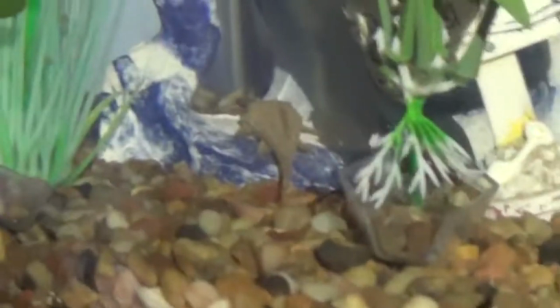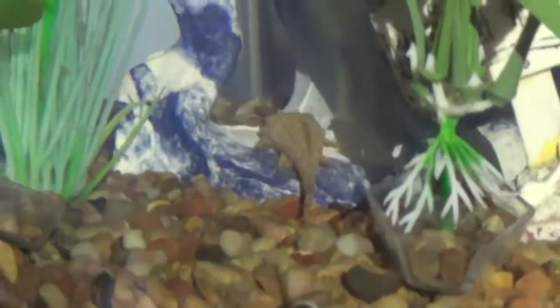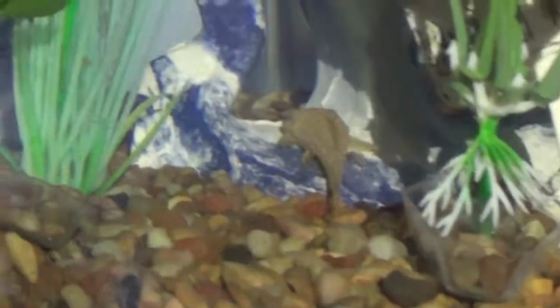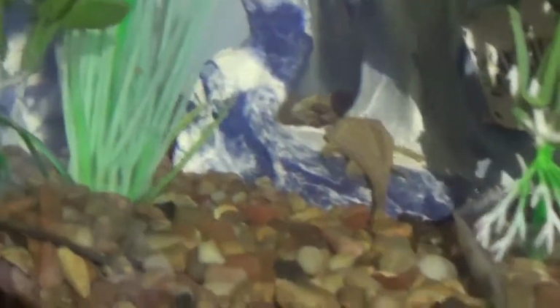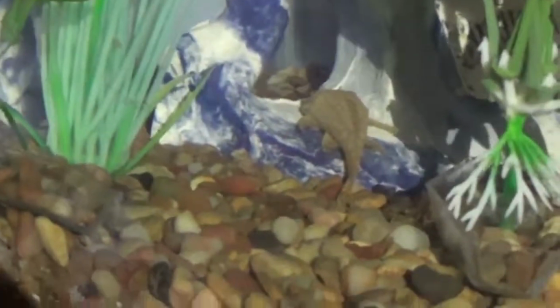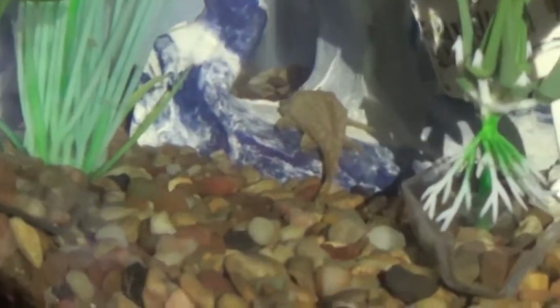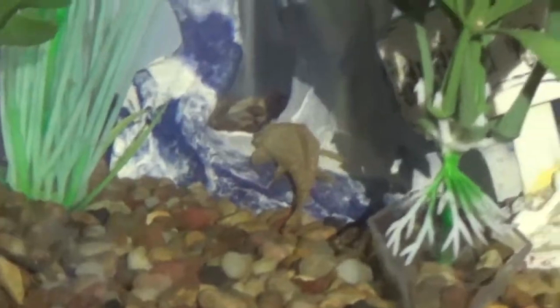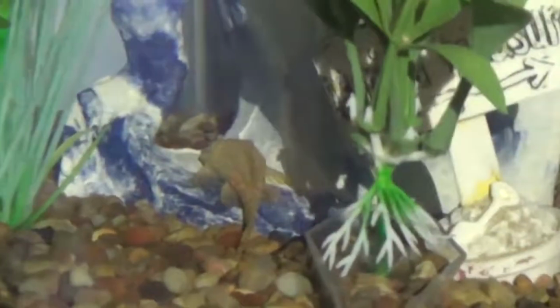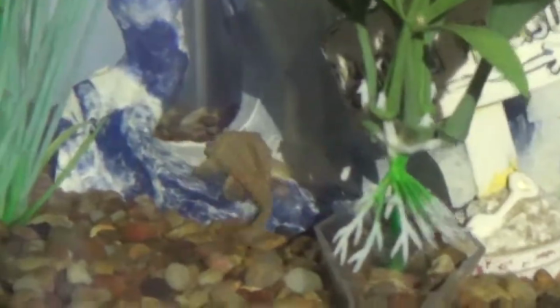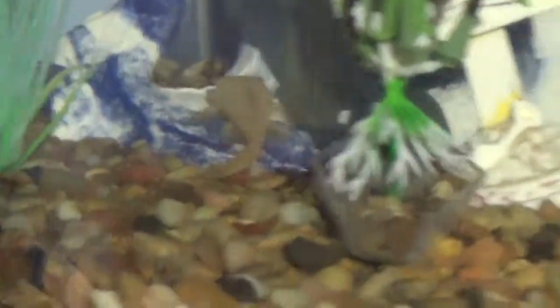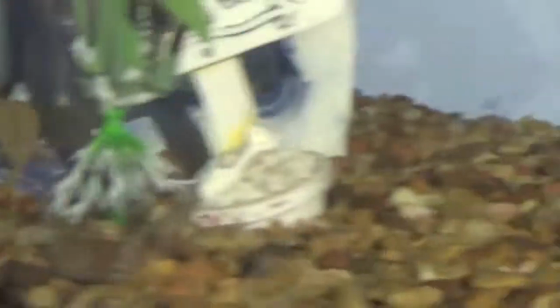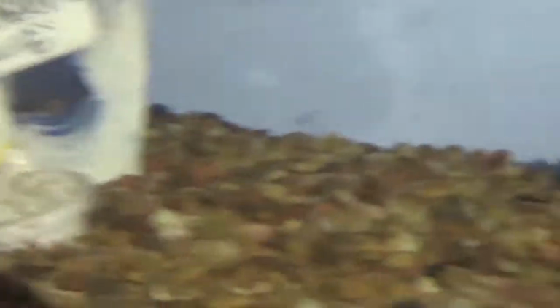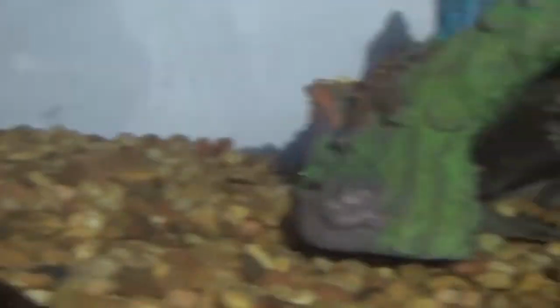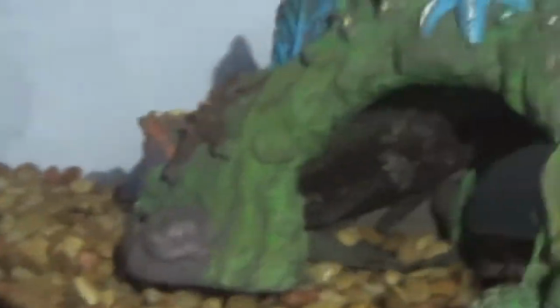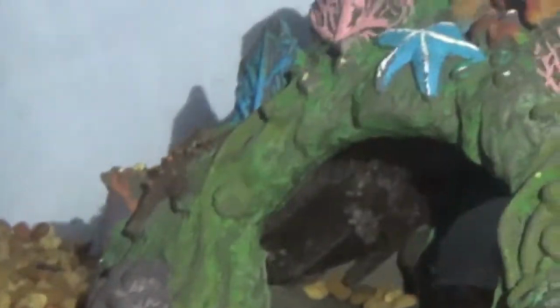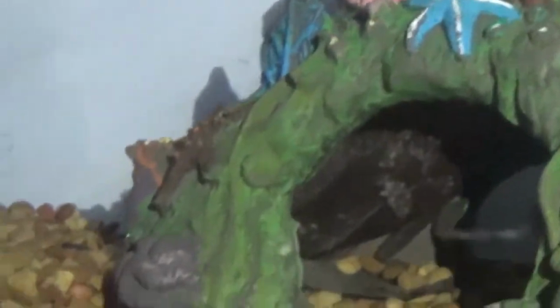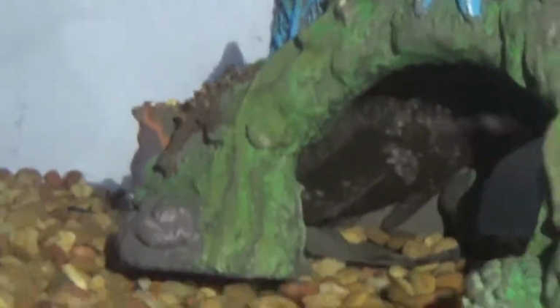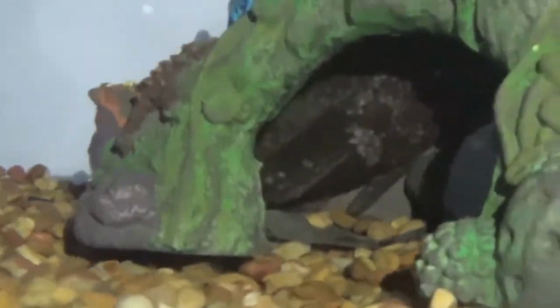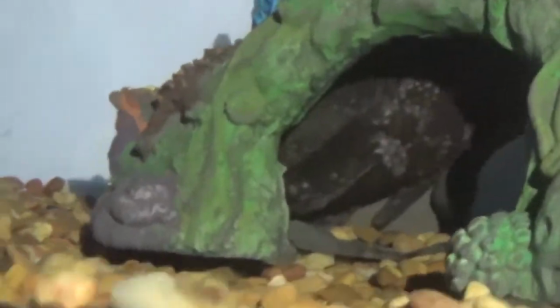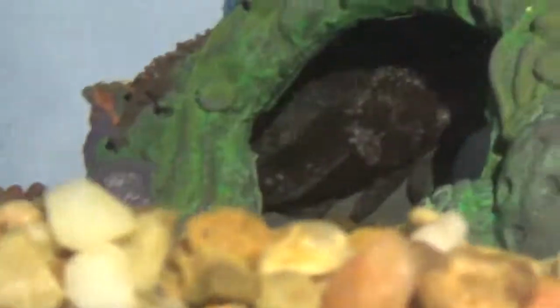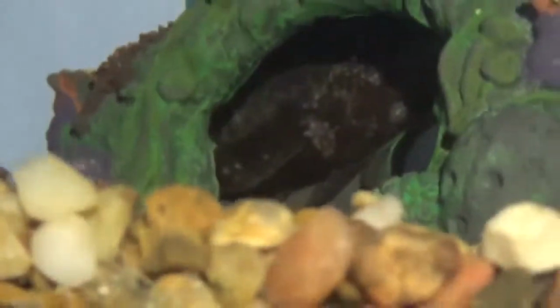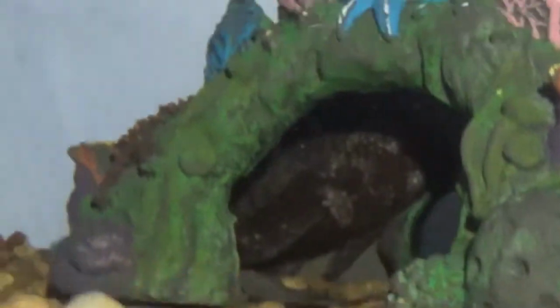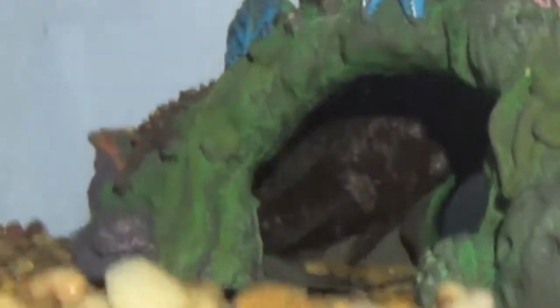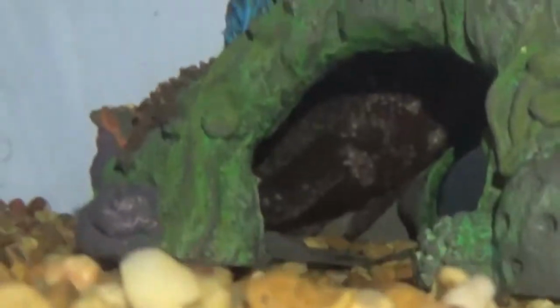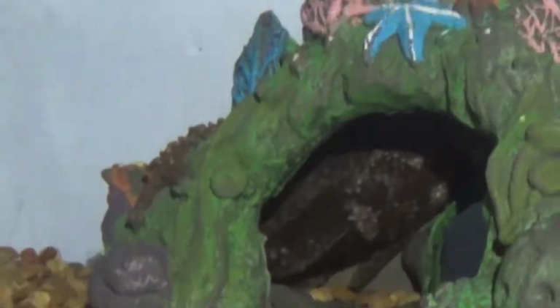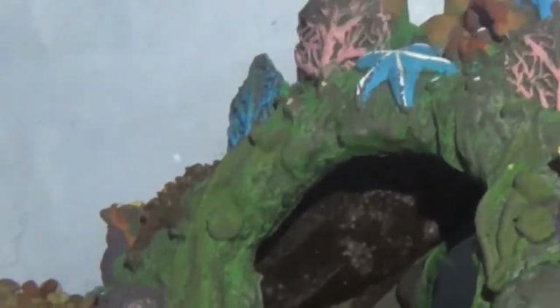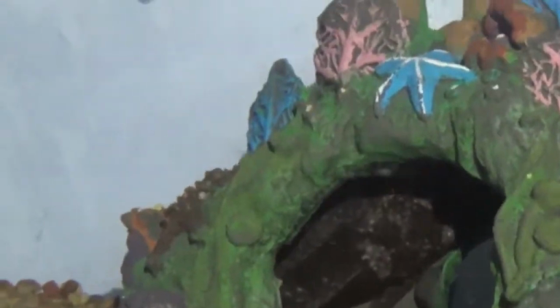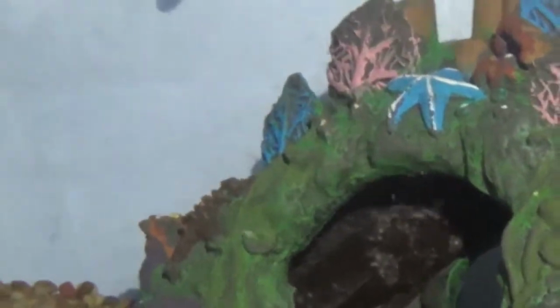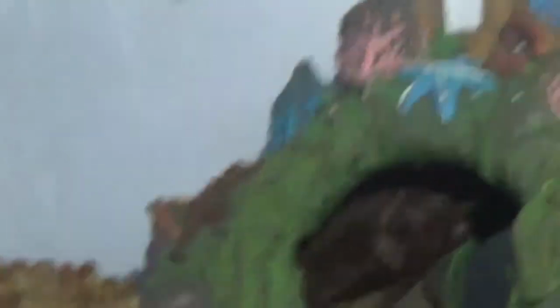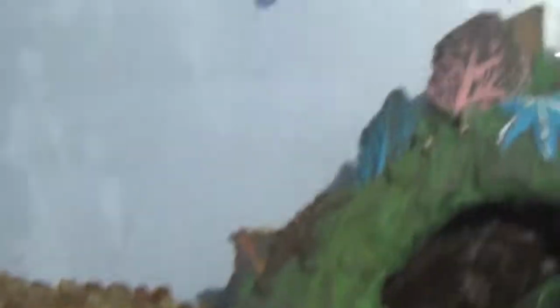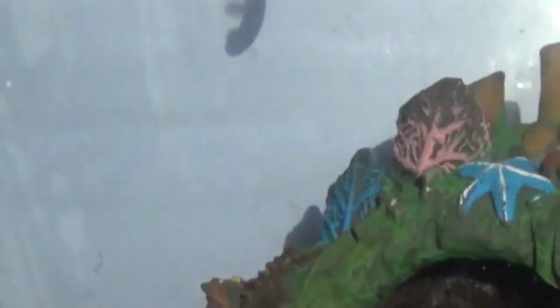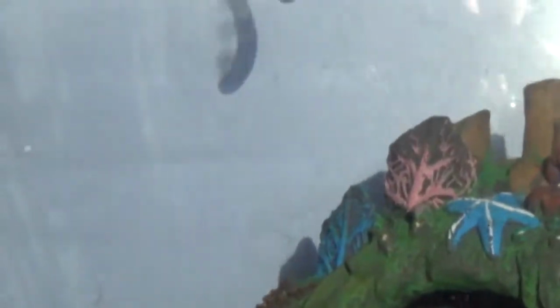these are our suckerfish. Last time you saw them, it was a while ago, and they weren't anywhere near as big. This tank also used to have tiger barbs in it.